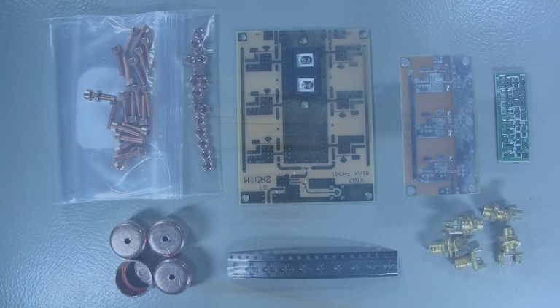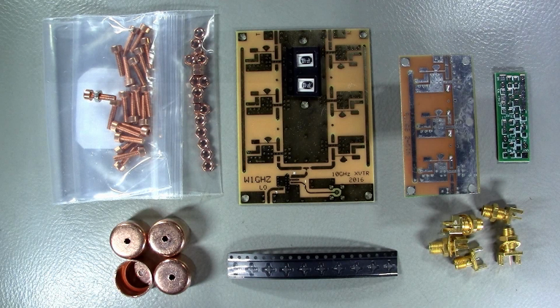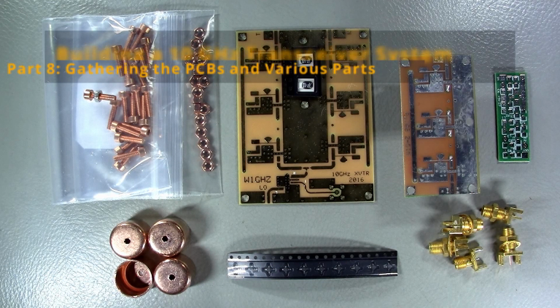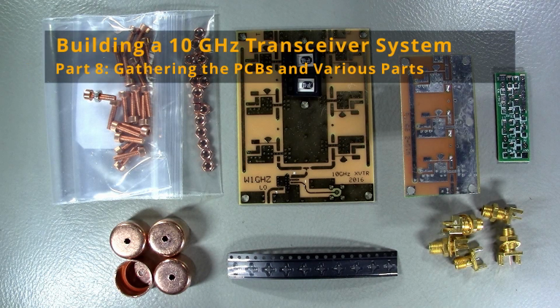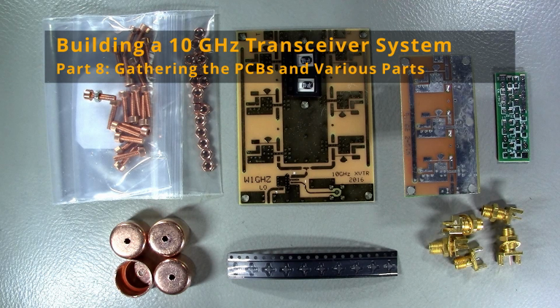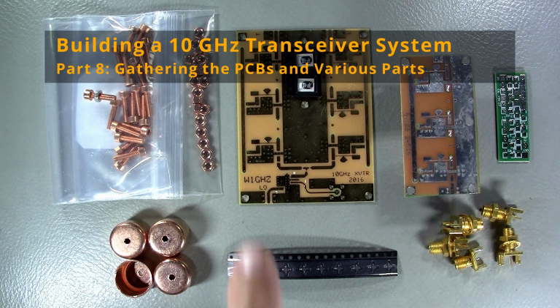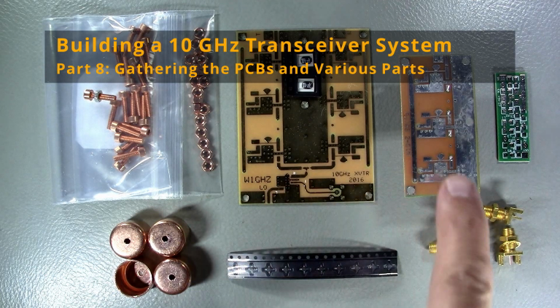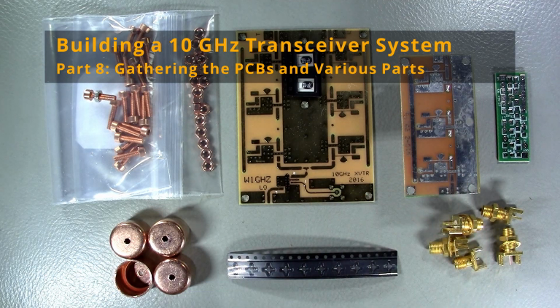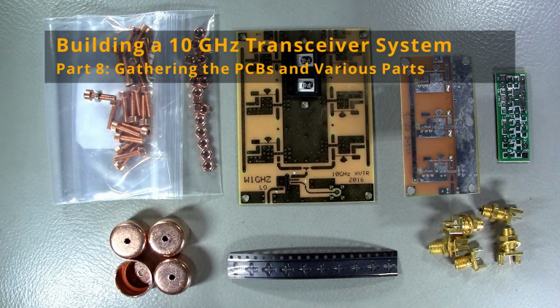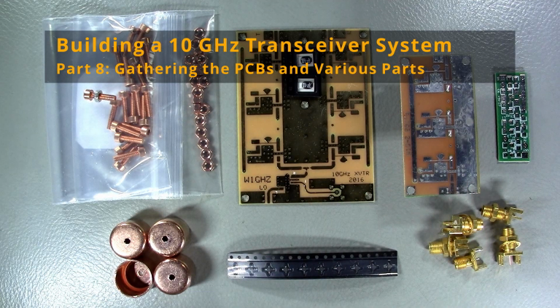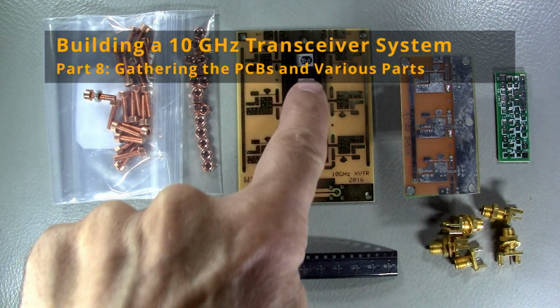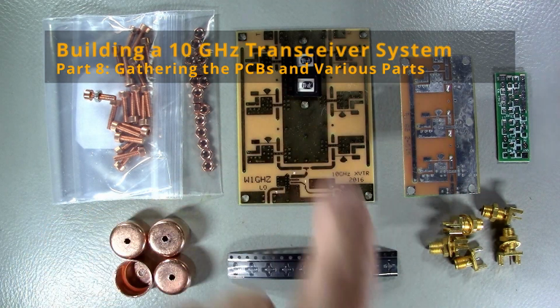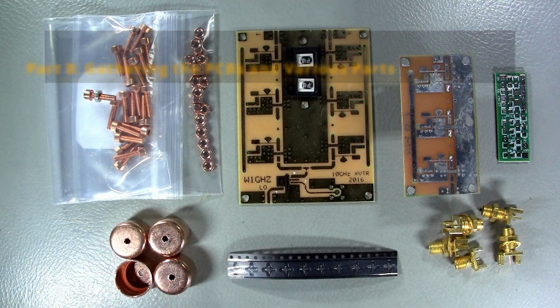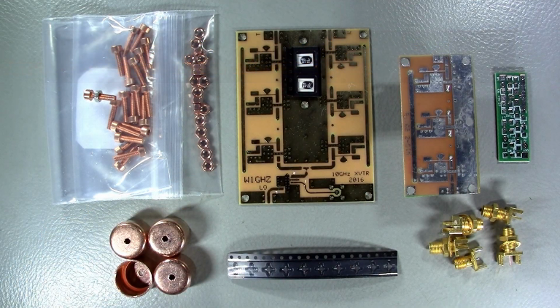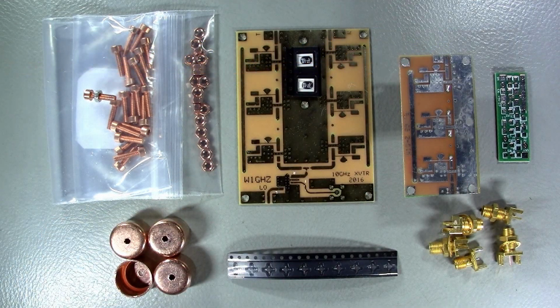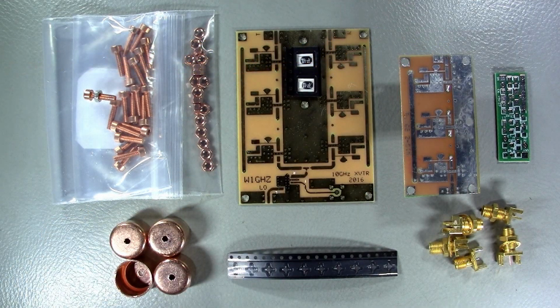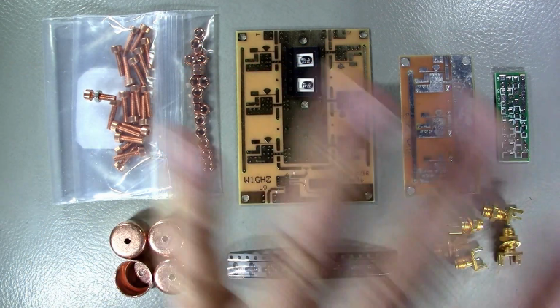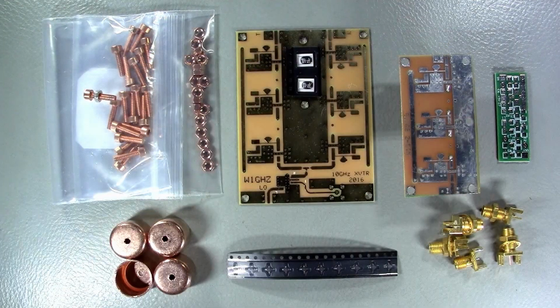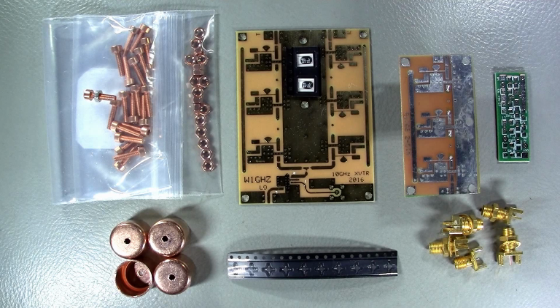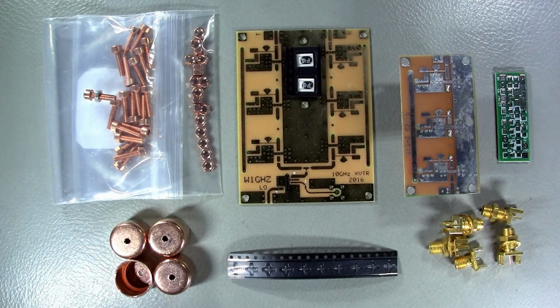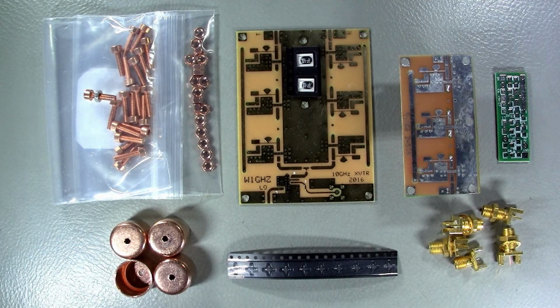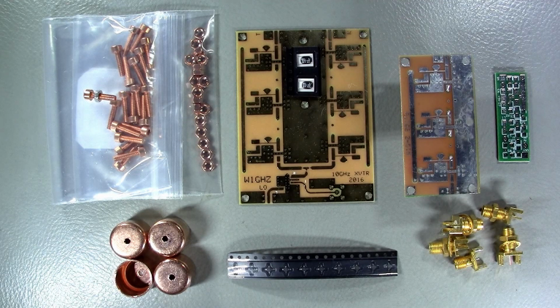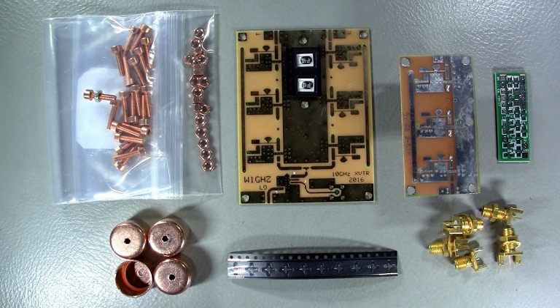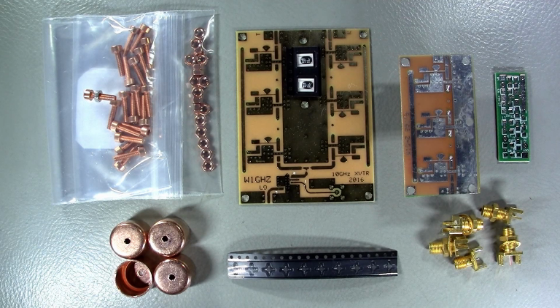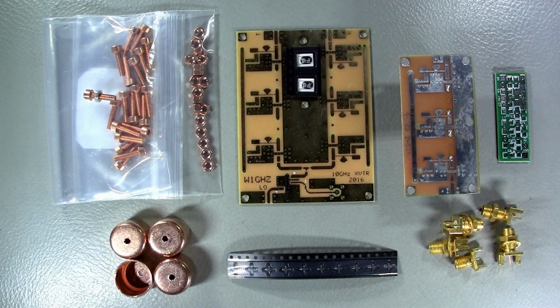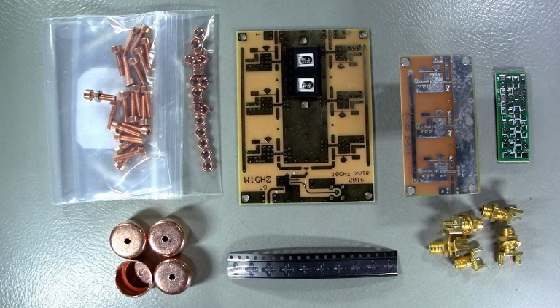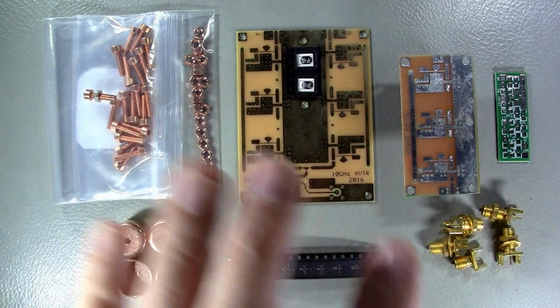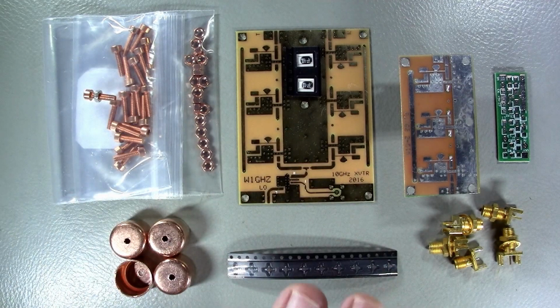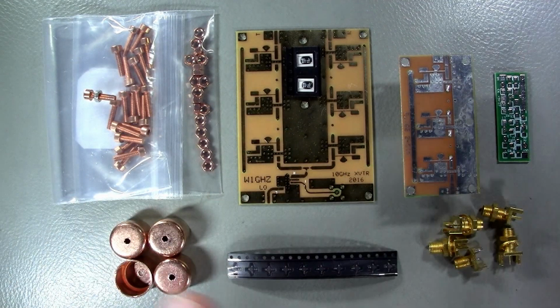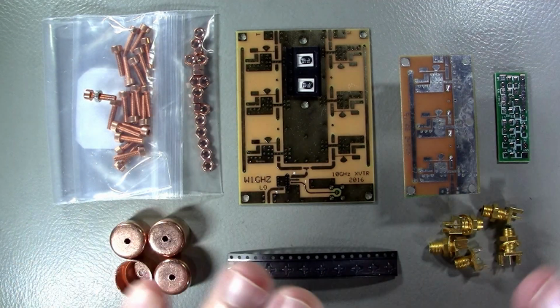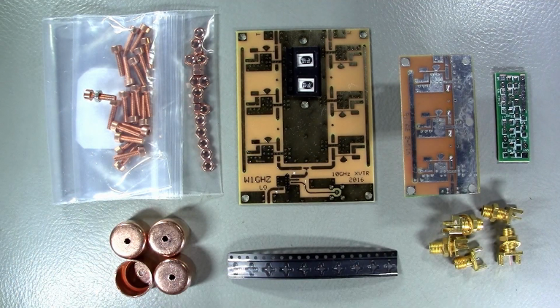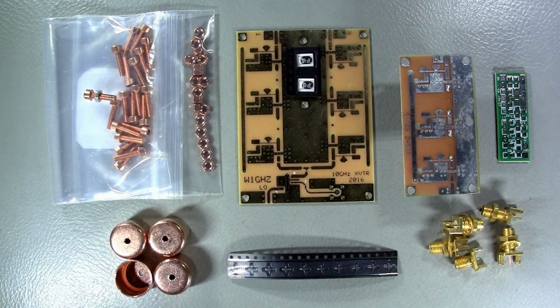Greetings everyone. I received my PCBs and my mixers and I have some additional stuff that I gathered, and I'm now ready to put things together.